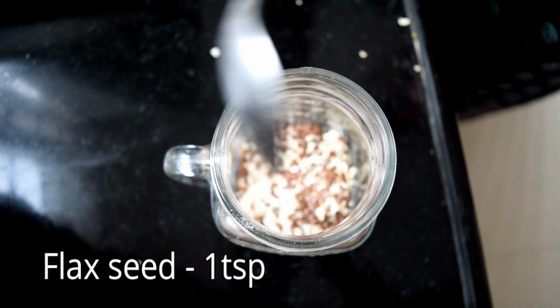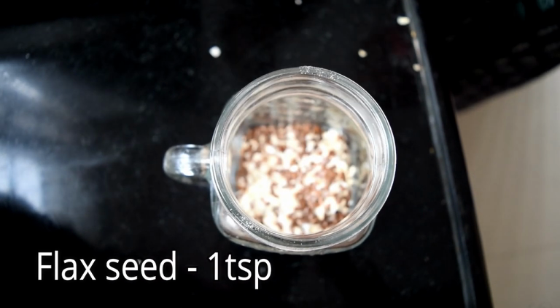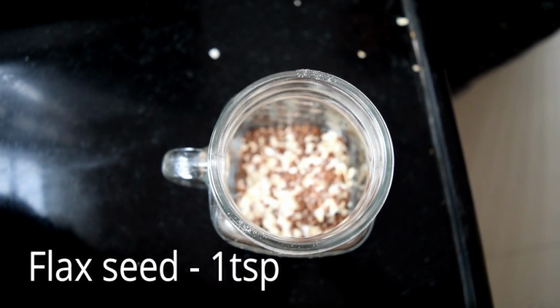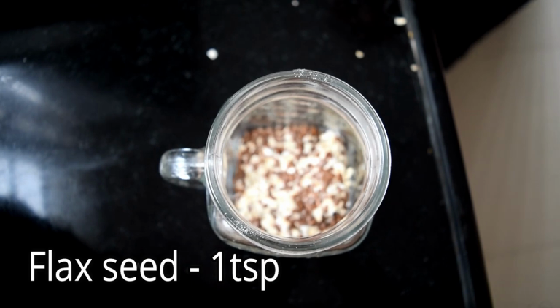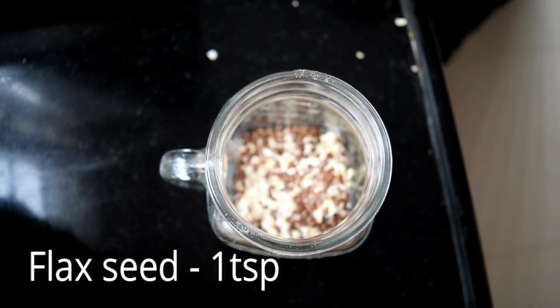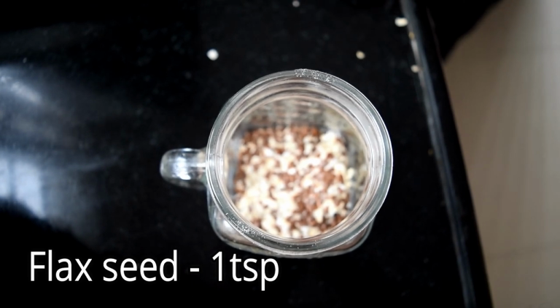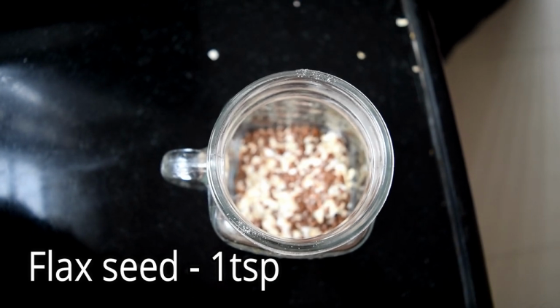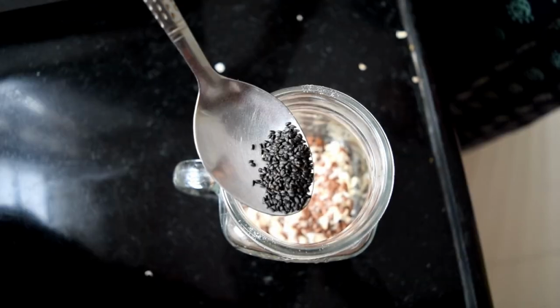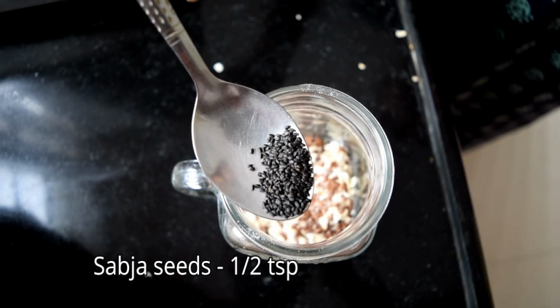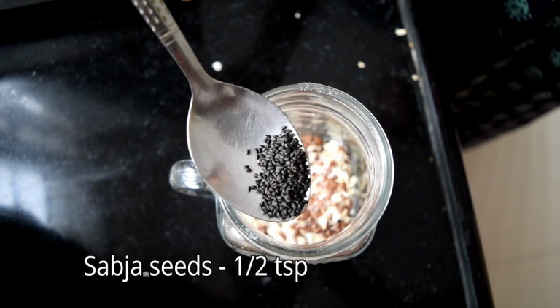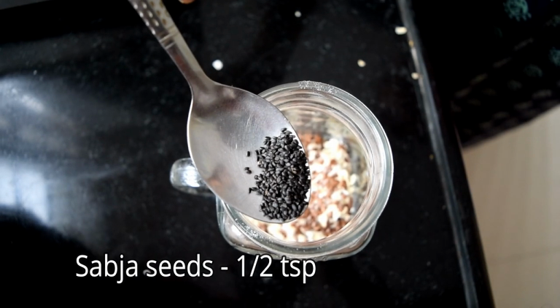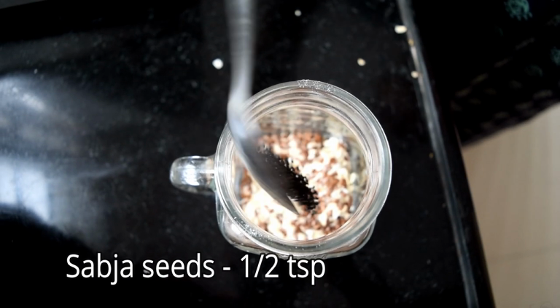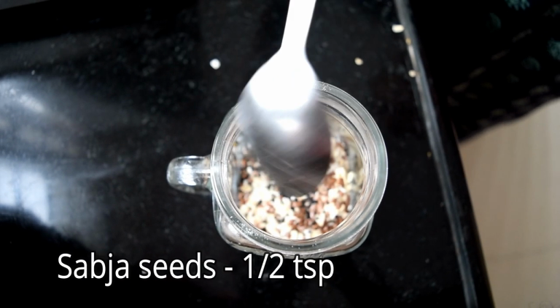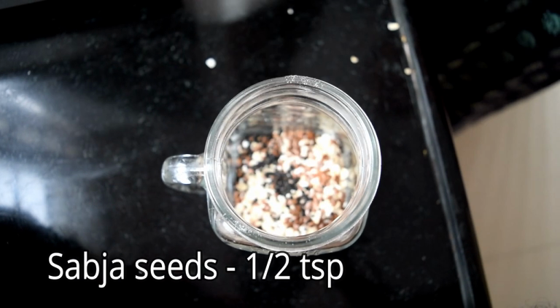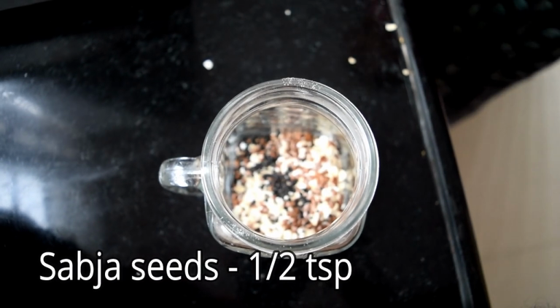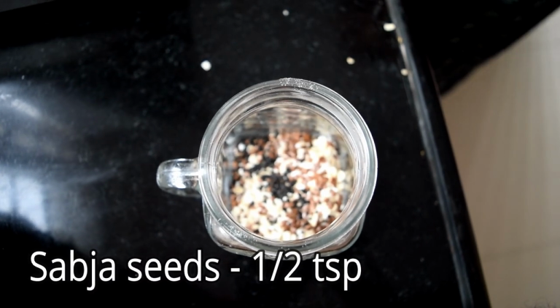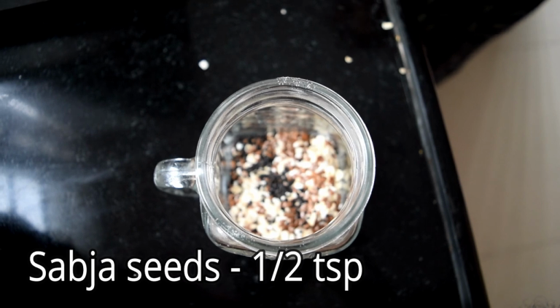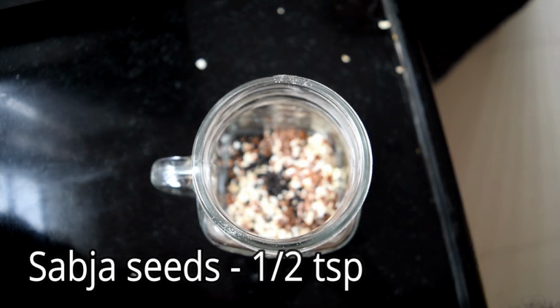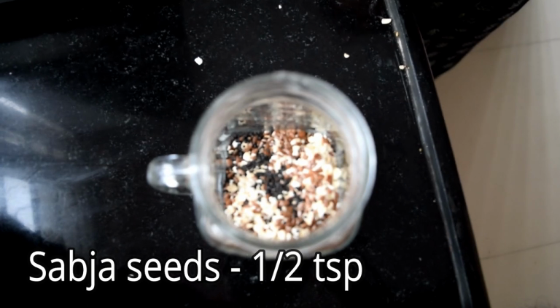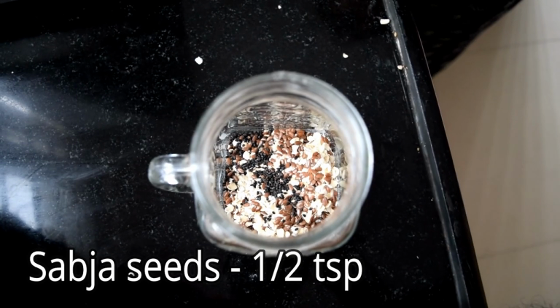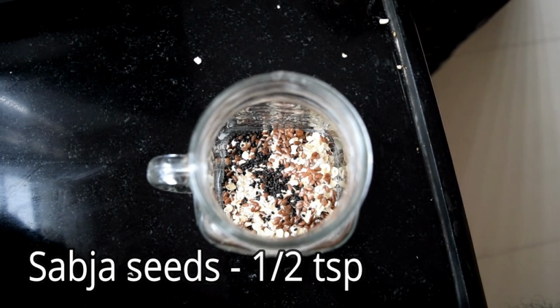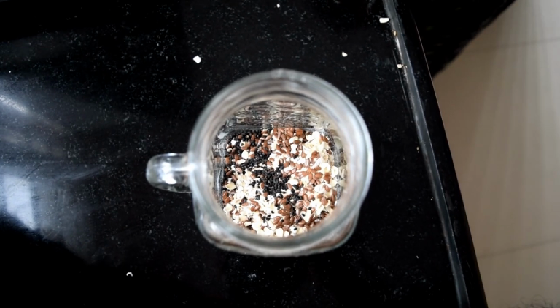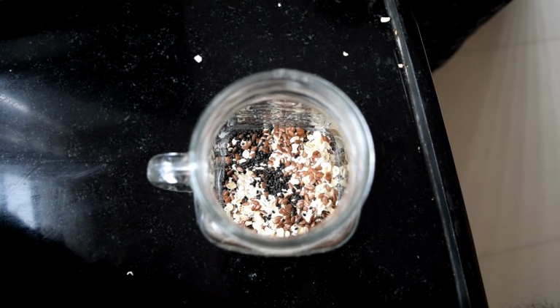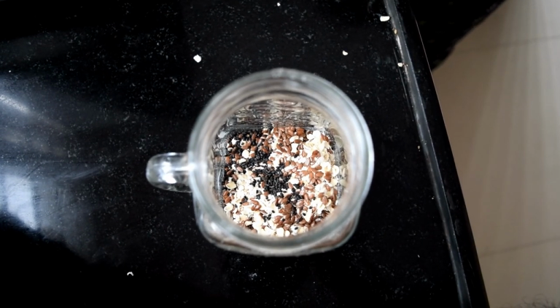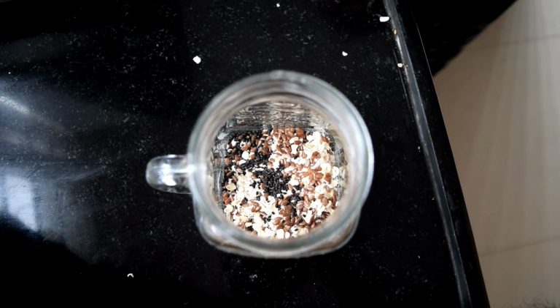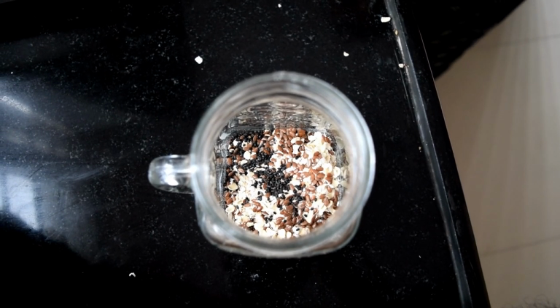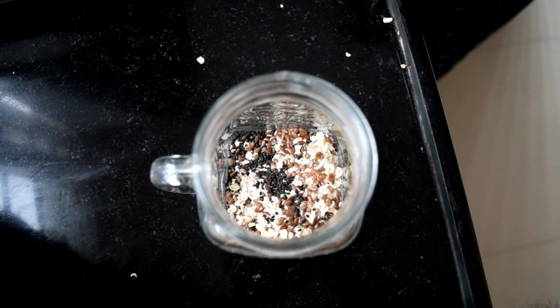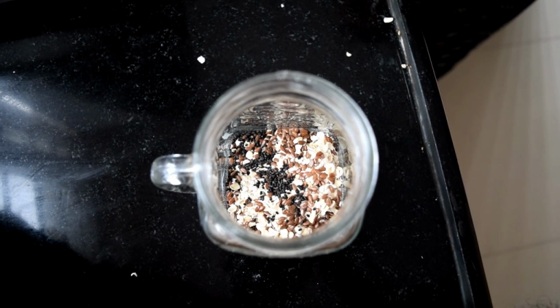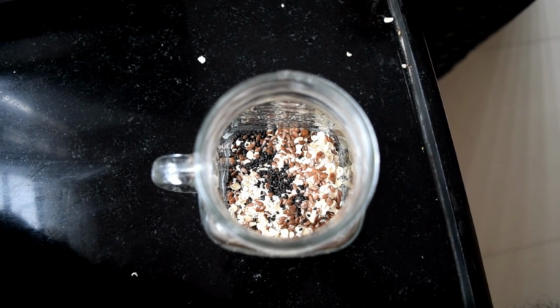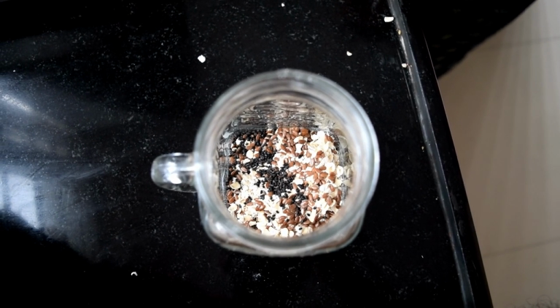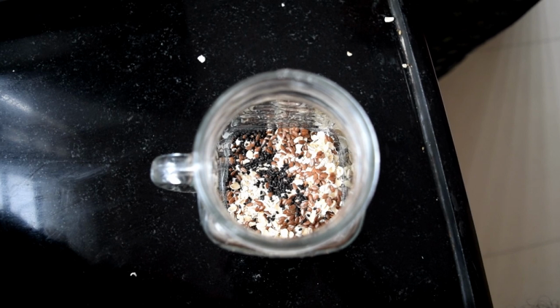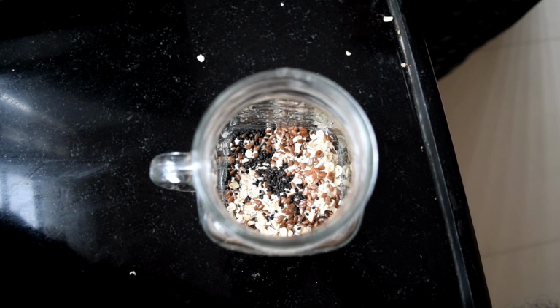Flaxseed — this is different from Dheena. This one is made, and it is also available from the supermarket. Sabja seeds — one teaspoon. There are great health benefits to flaxseed and sabja seeds.